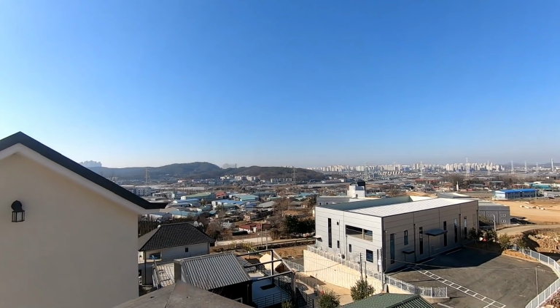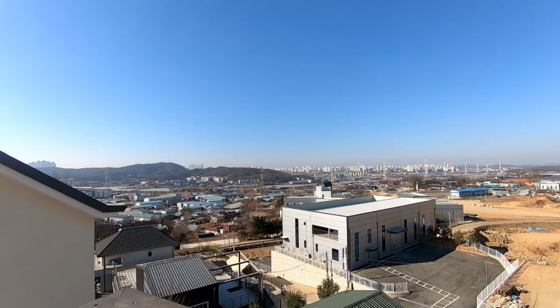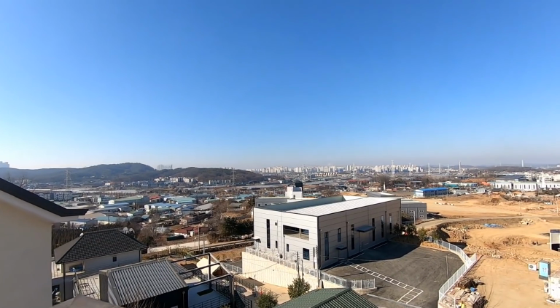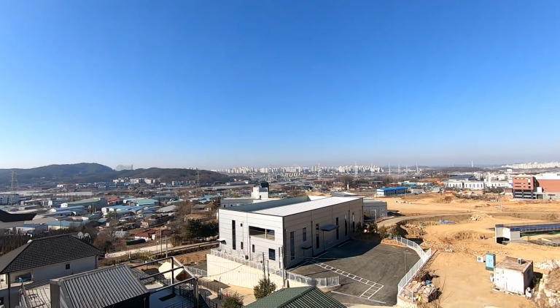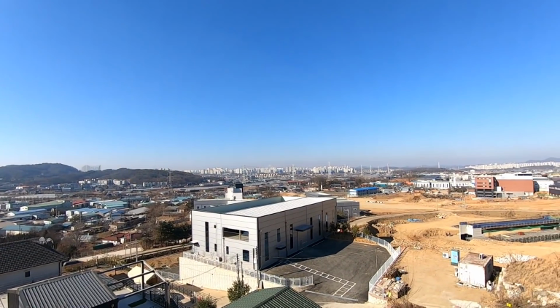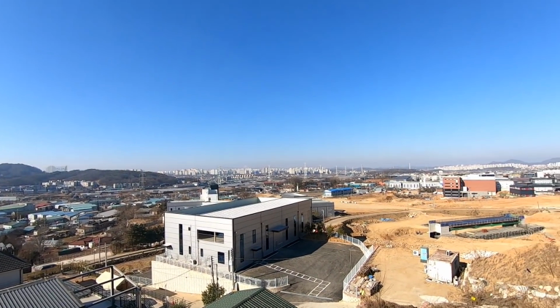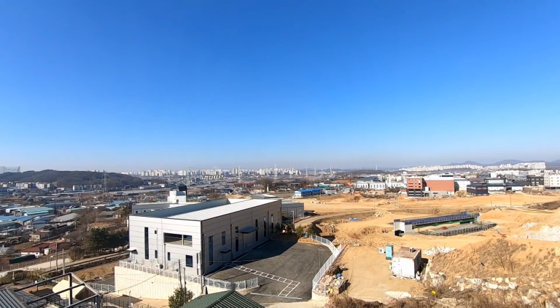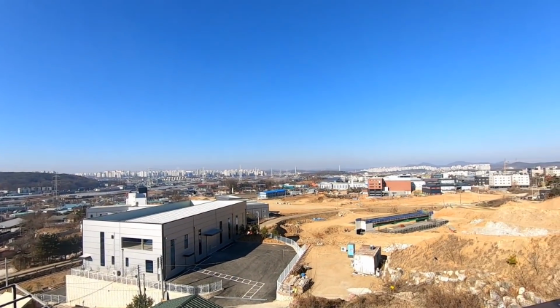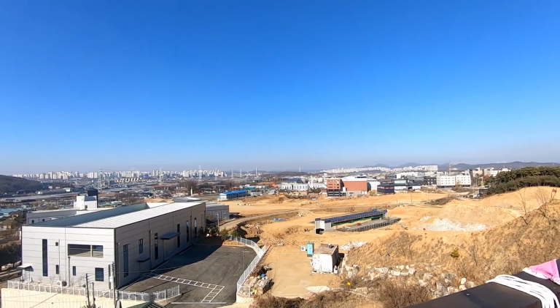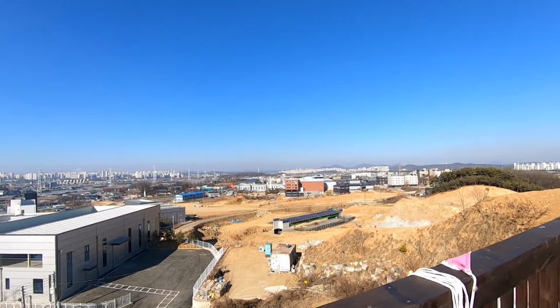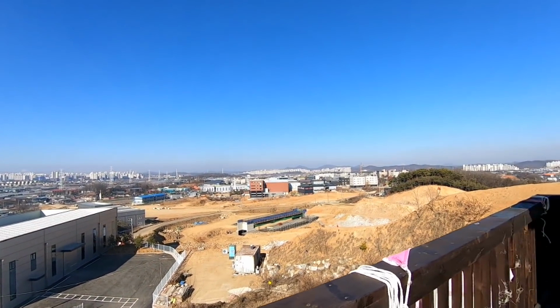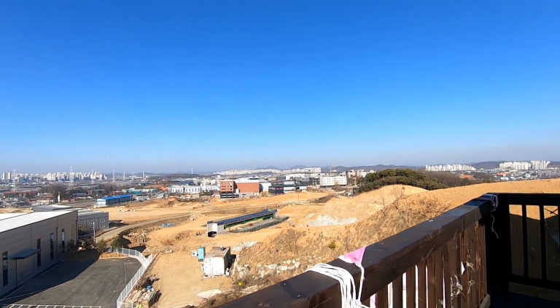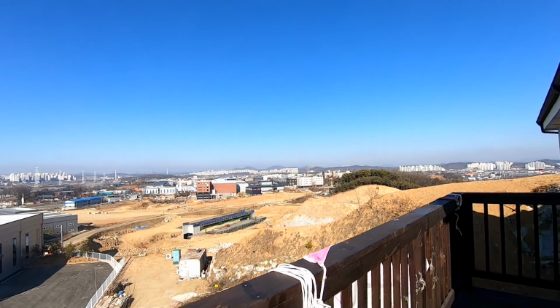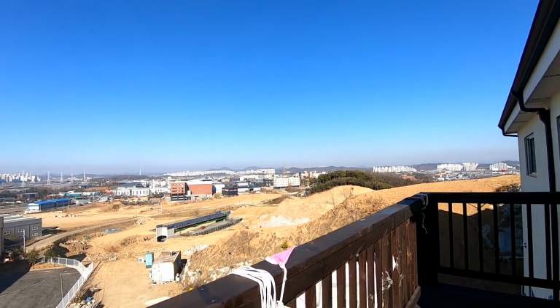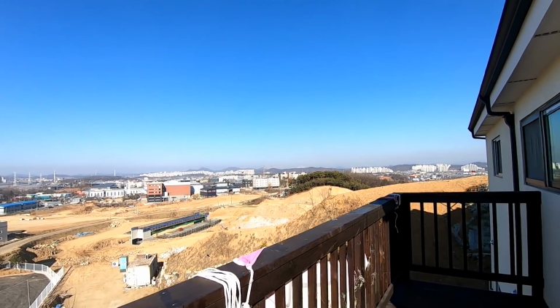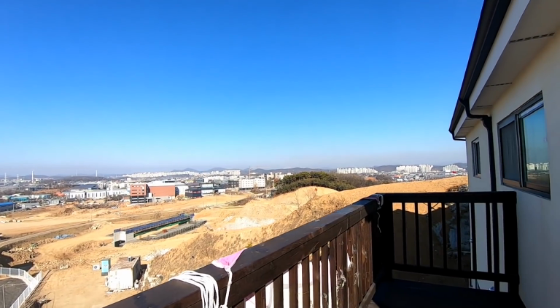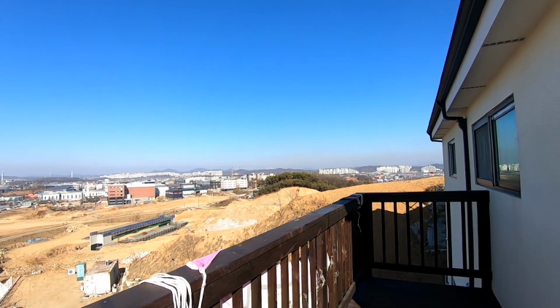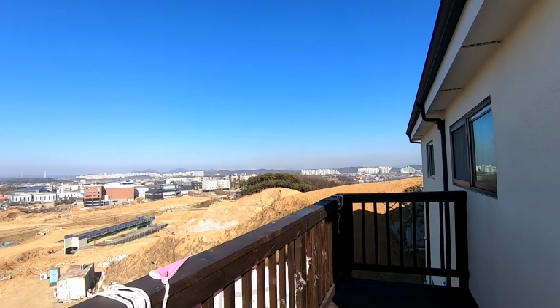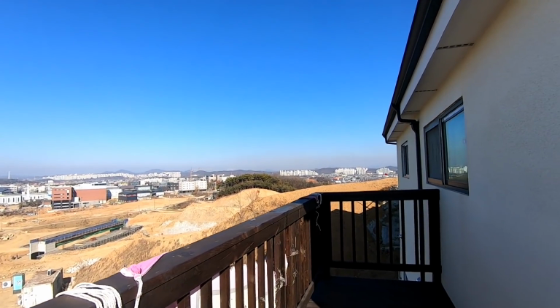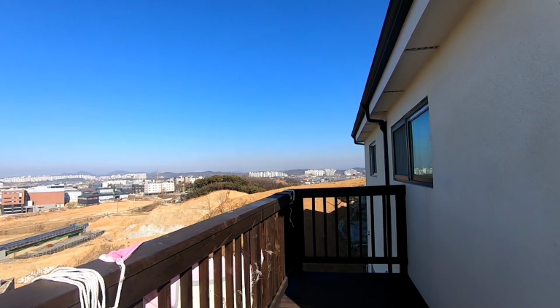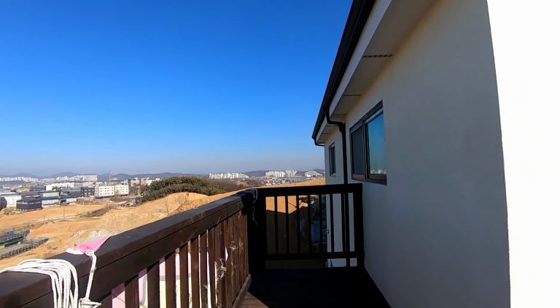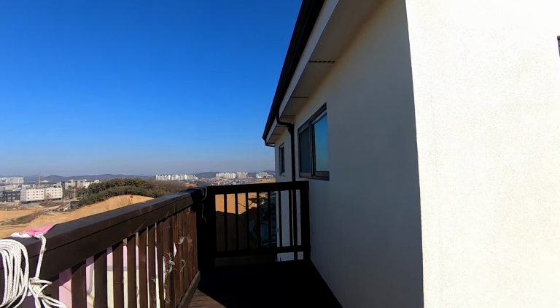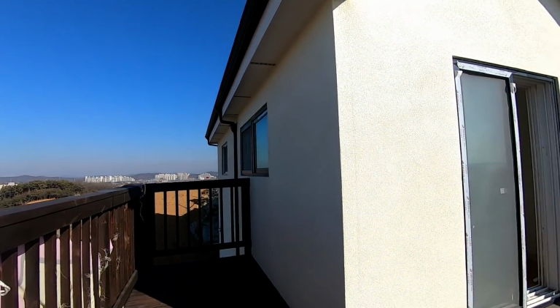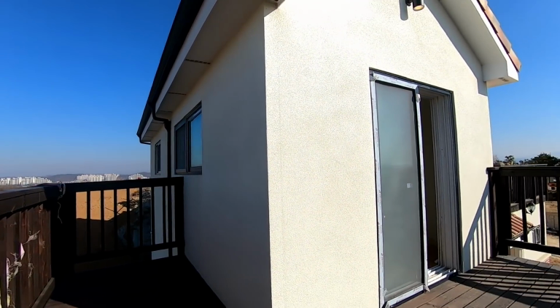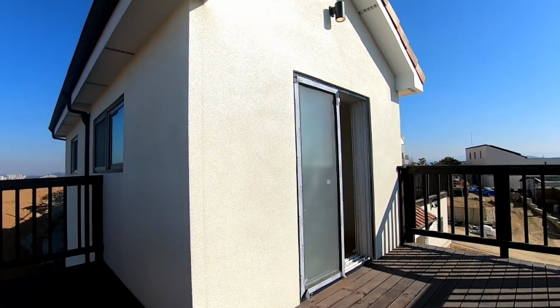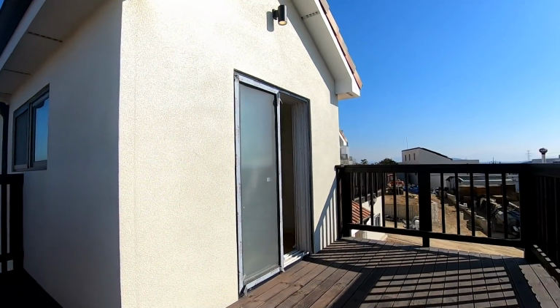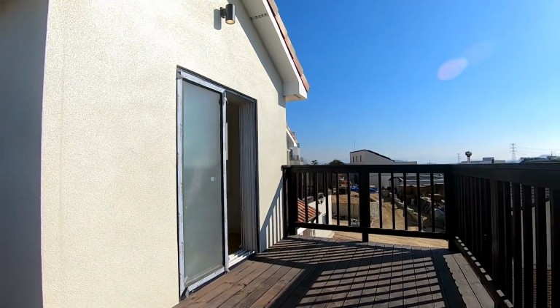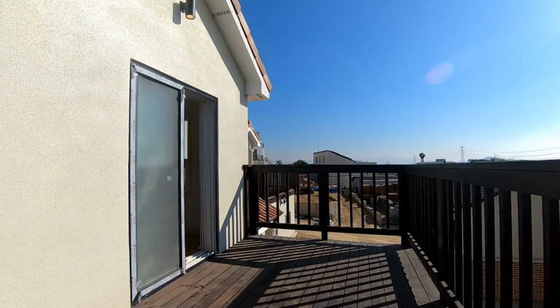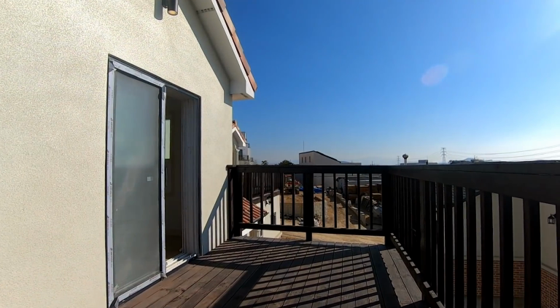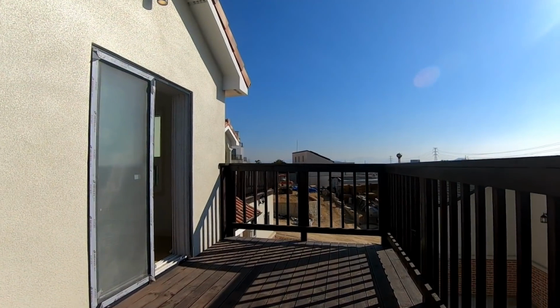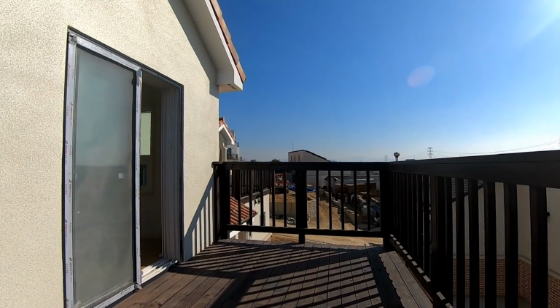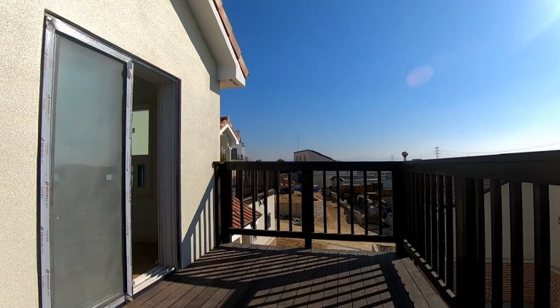I think it's quite beautiful. The terrace is here — I'll see you next time. See you next time.